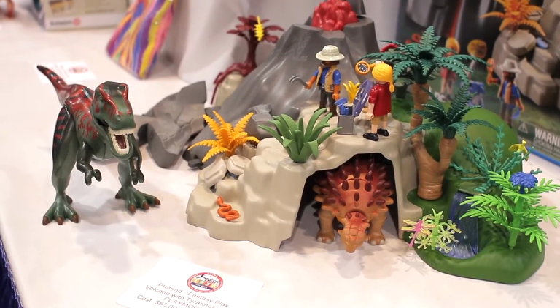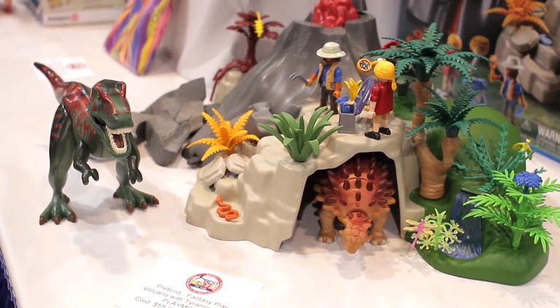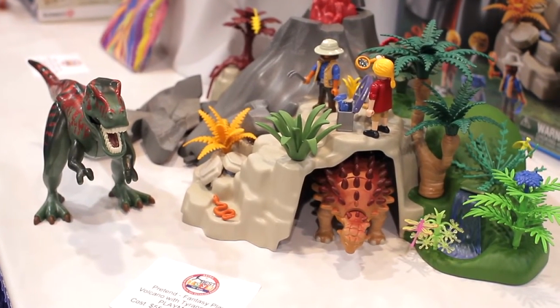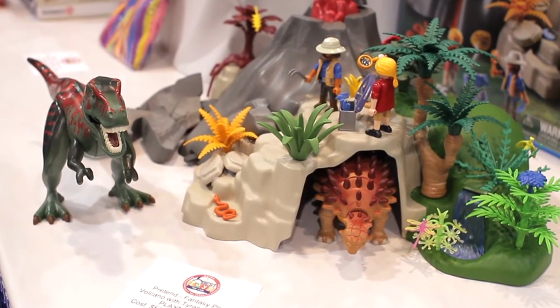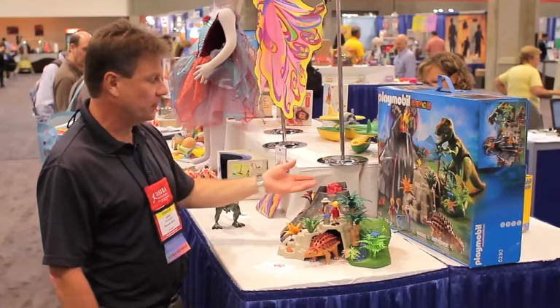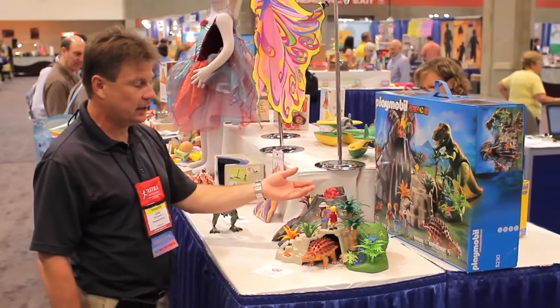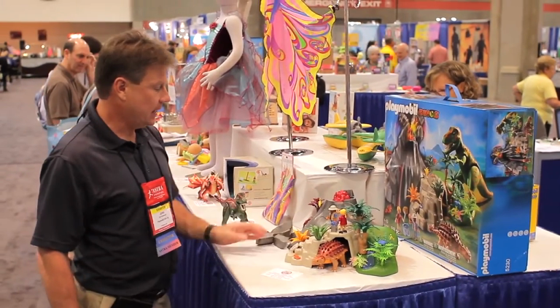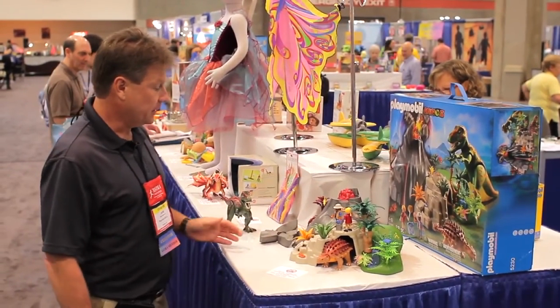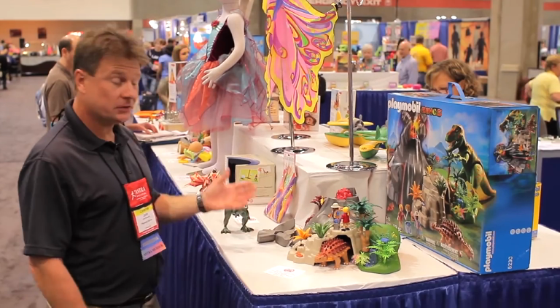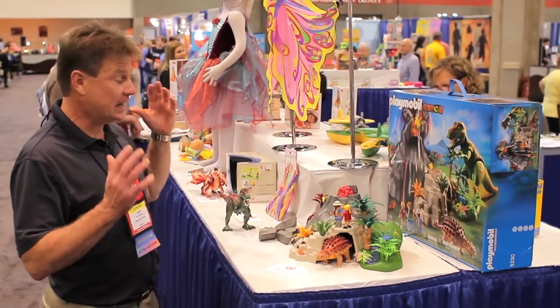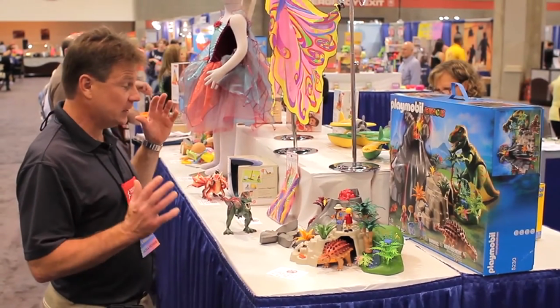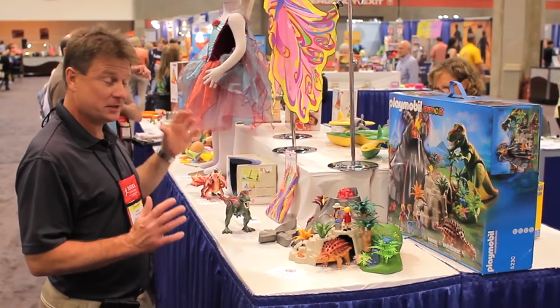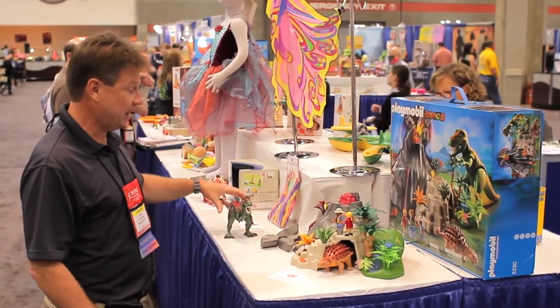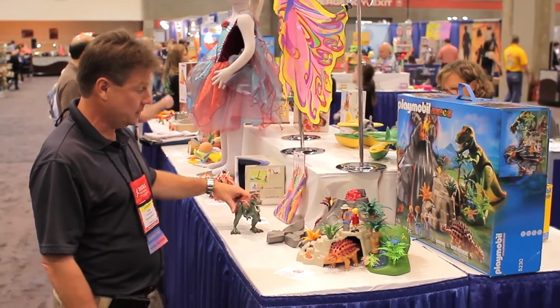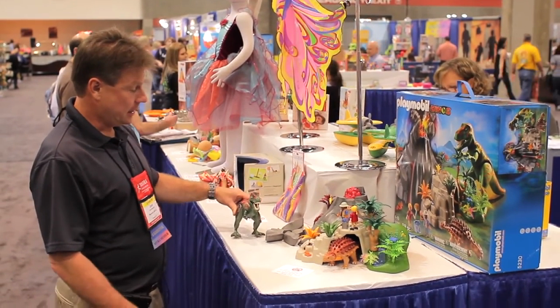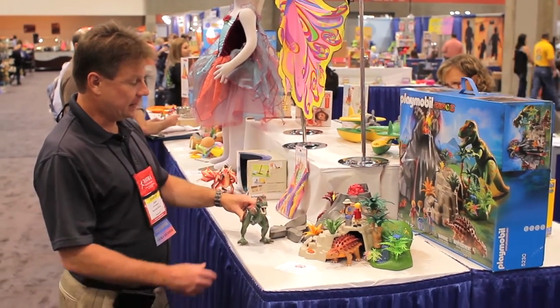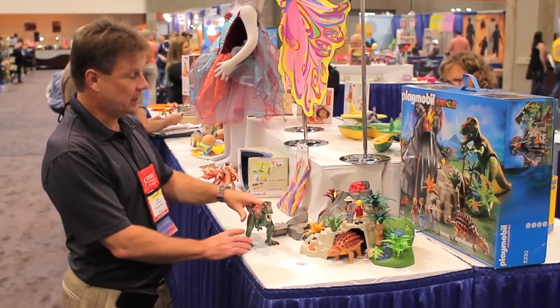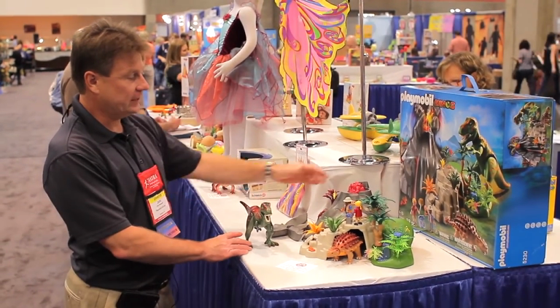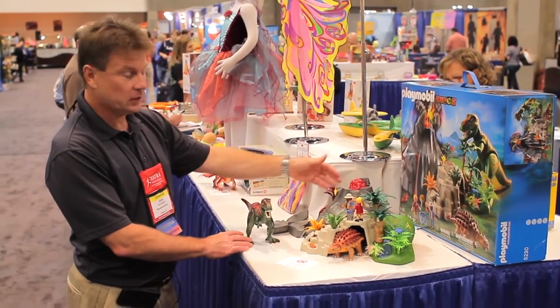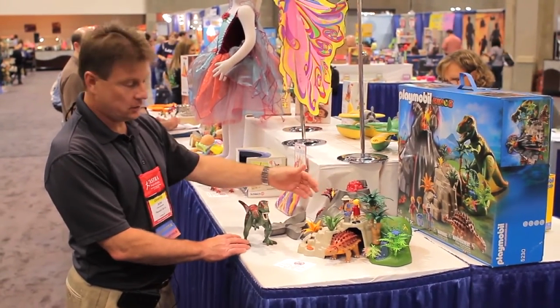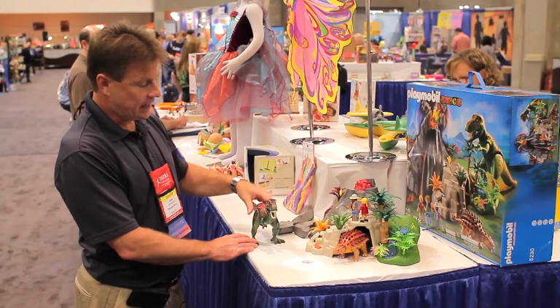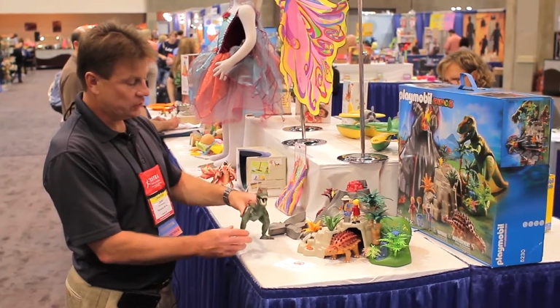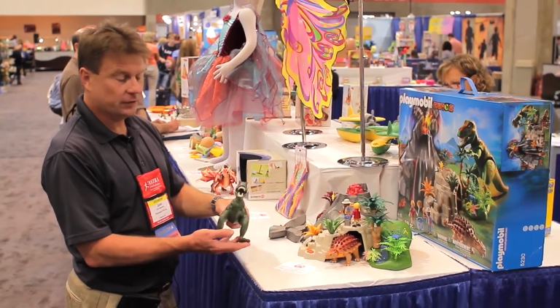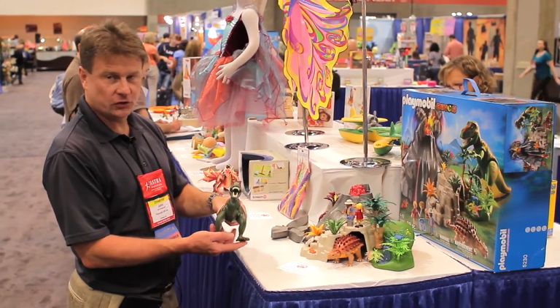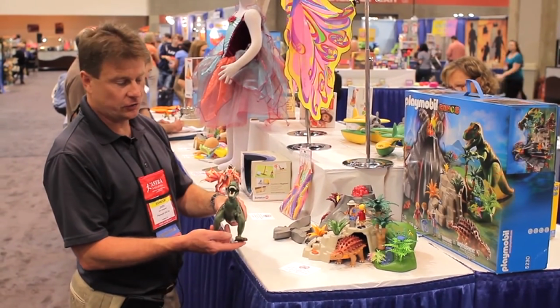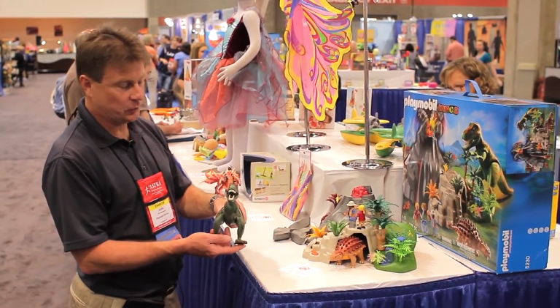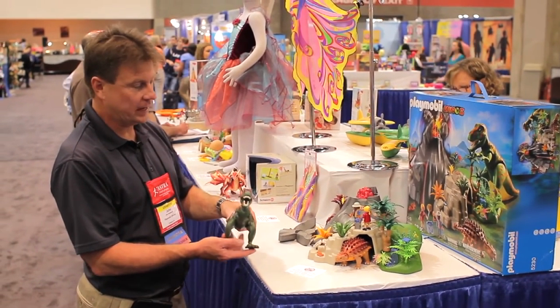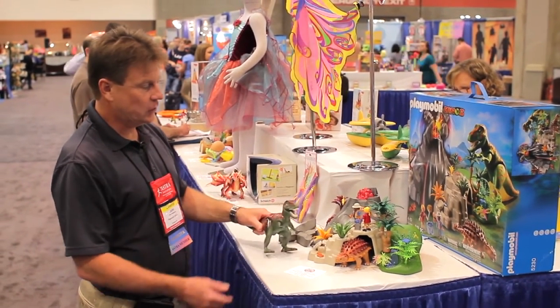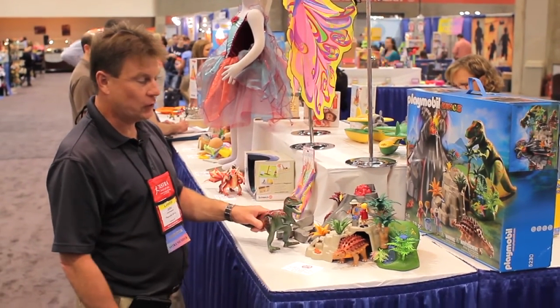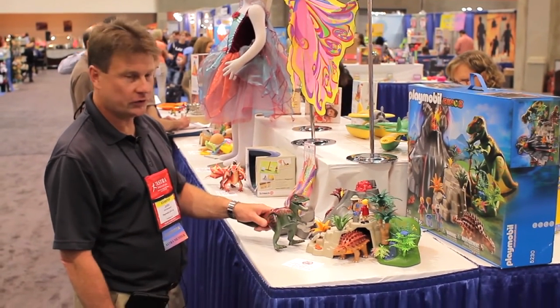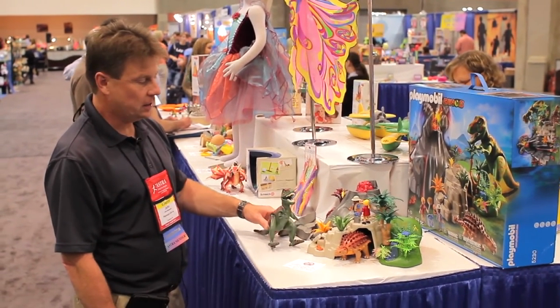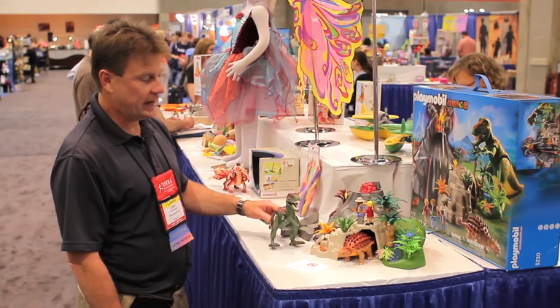As you can see, we have this wonderful volcano. We'll have lights that glow, and of course we have the ferocious Tyrannosaurus Rex who patrols the volcano.